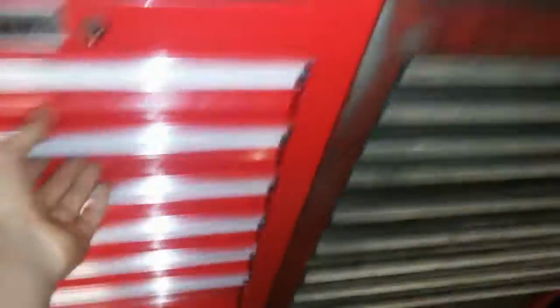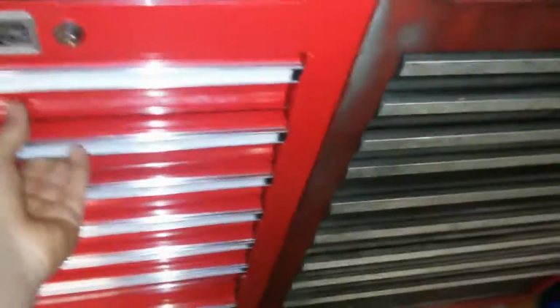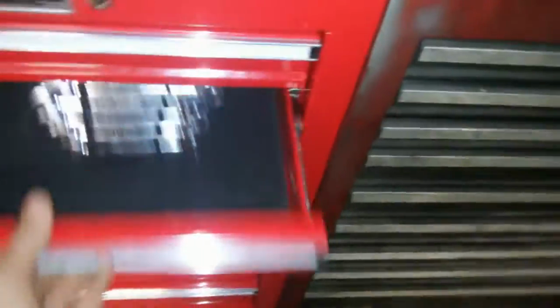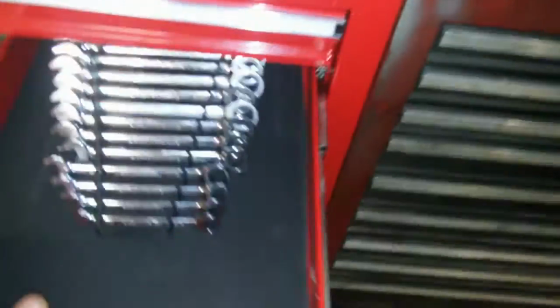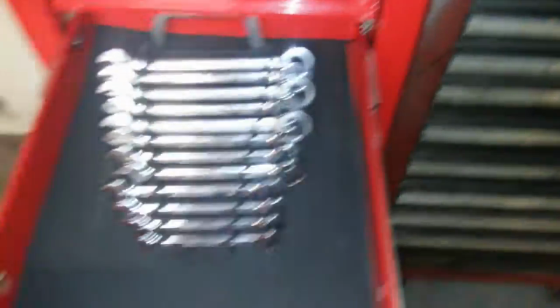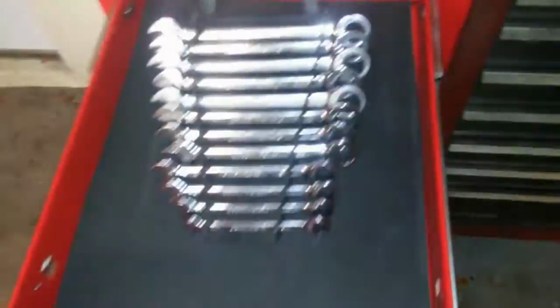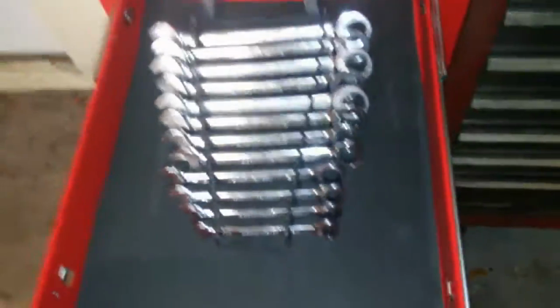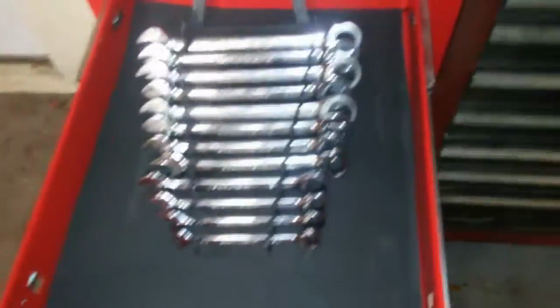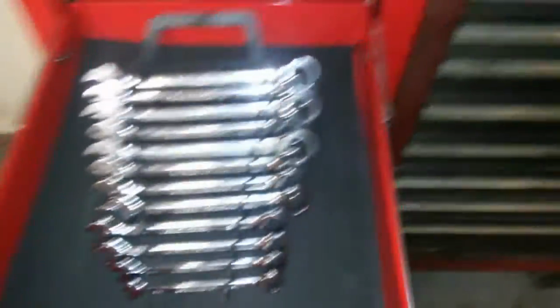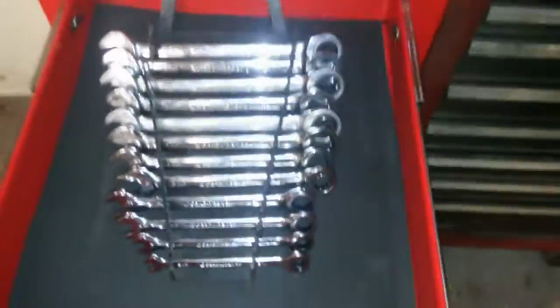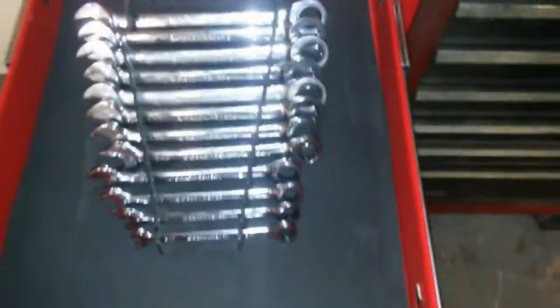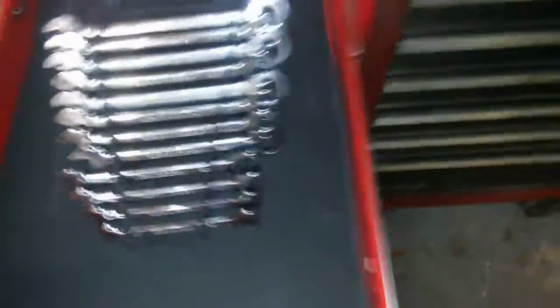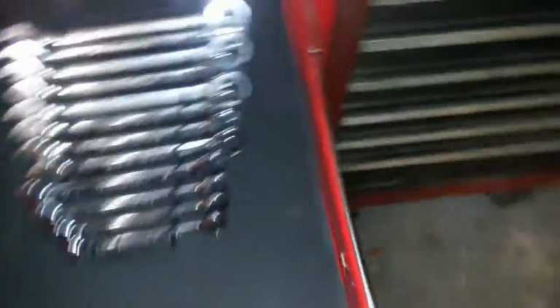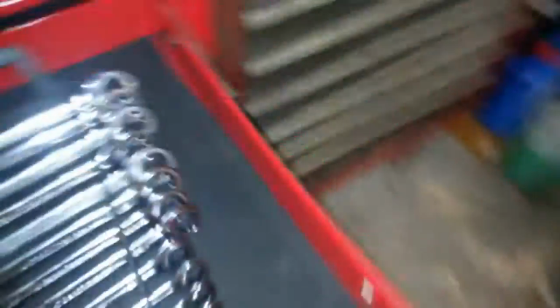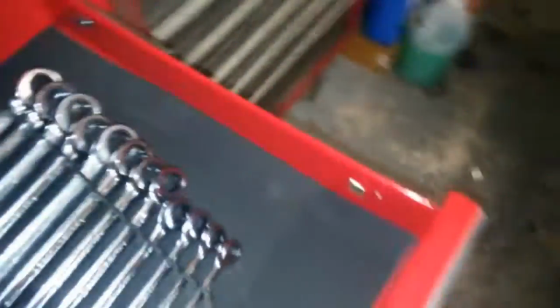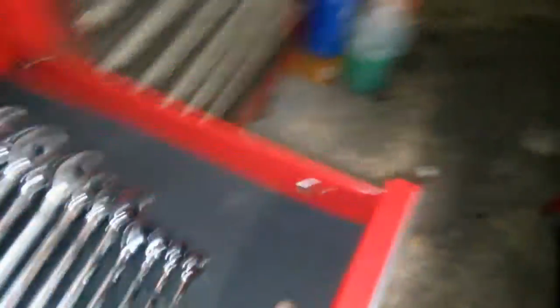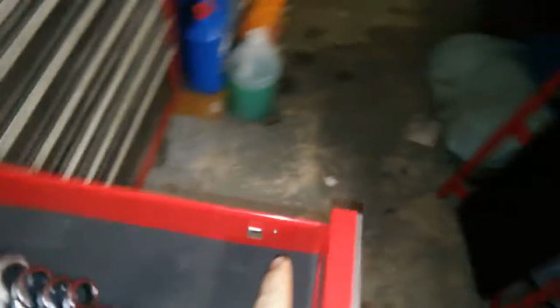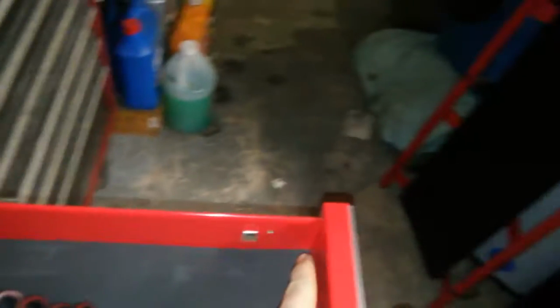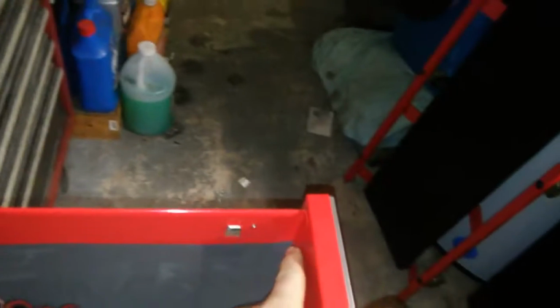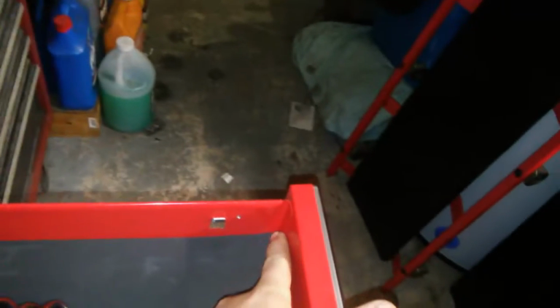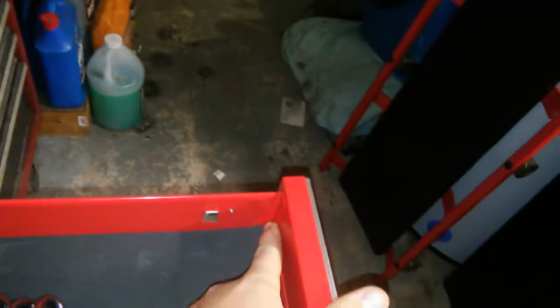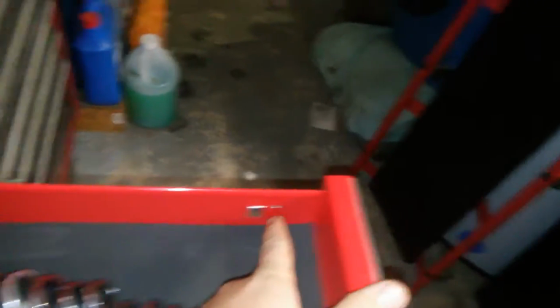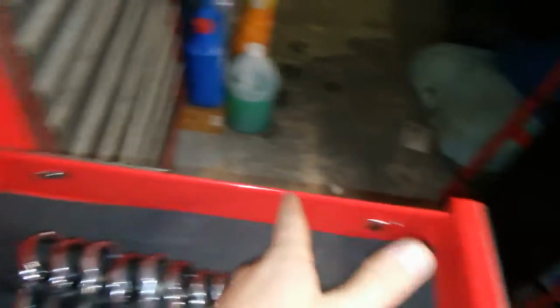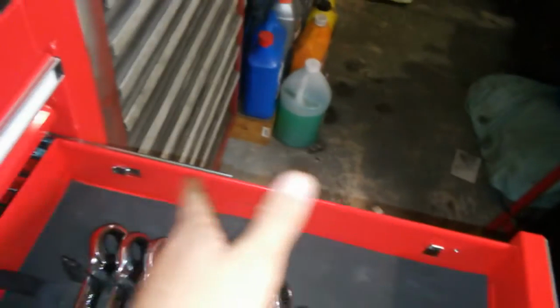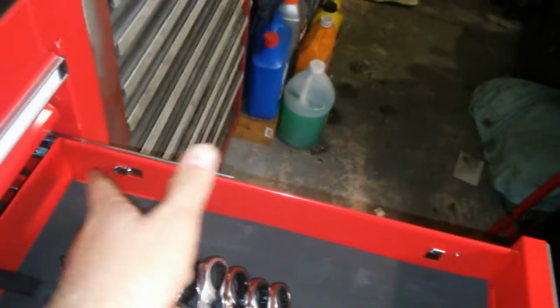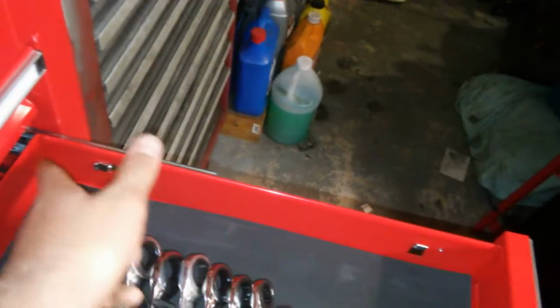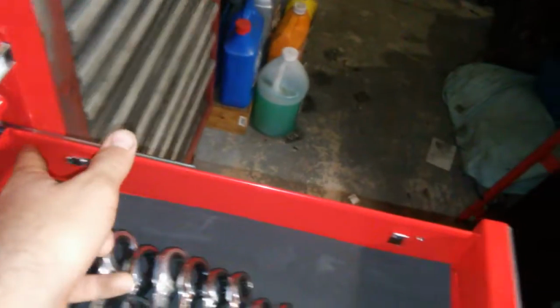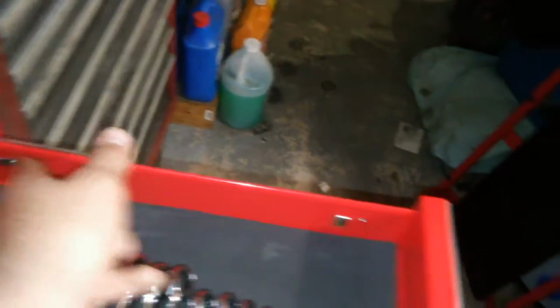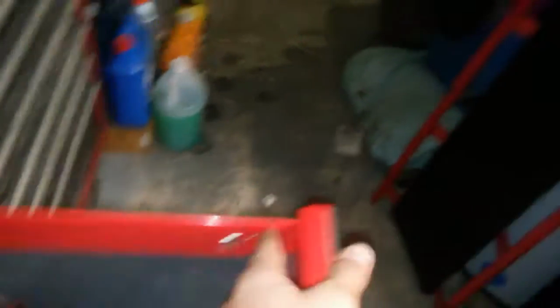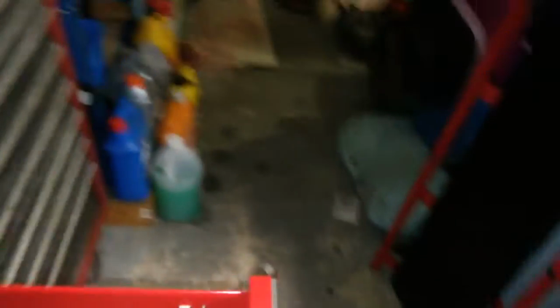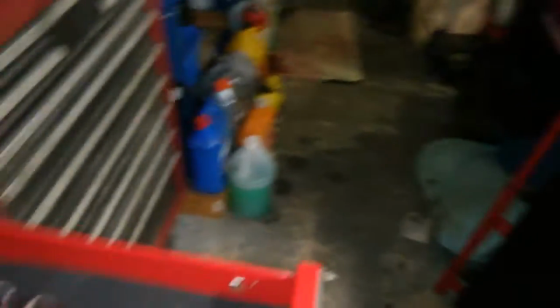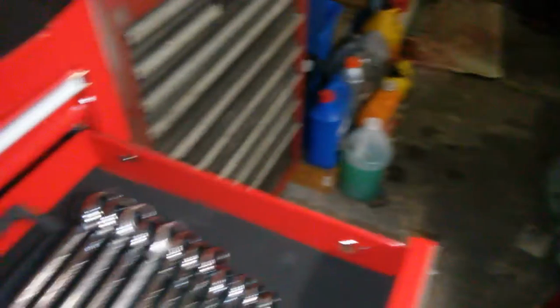There's my metric gear wrench set. From here to the back of the drawer is 18 inches.